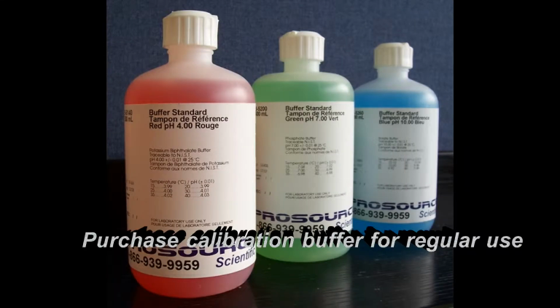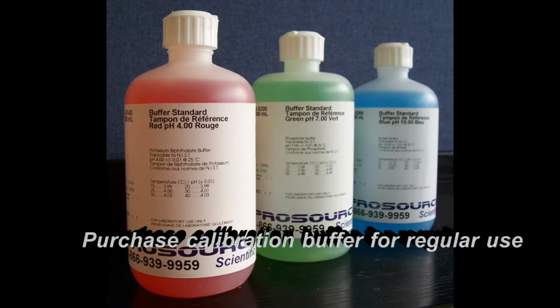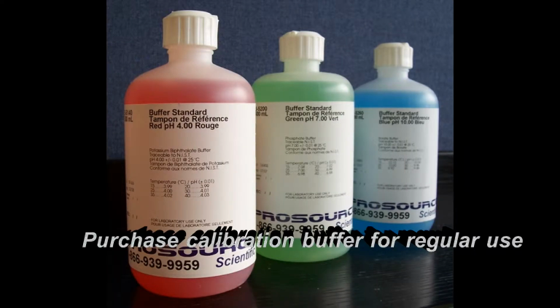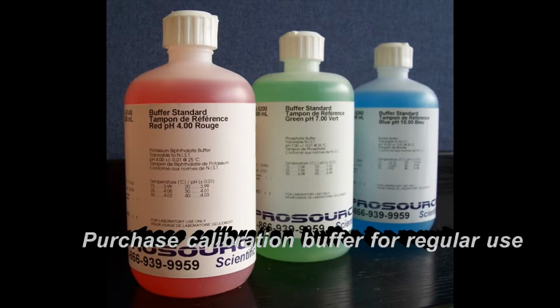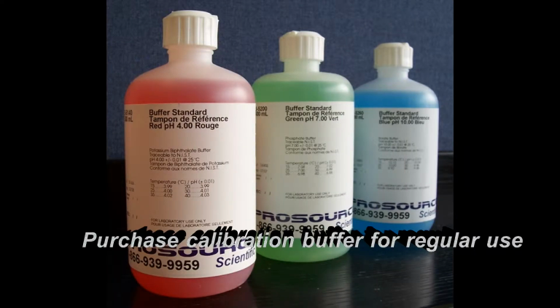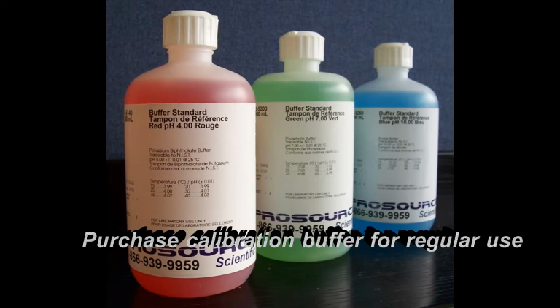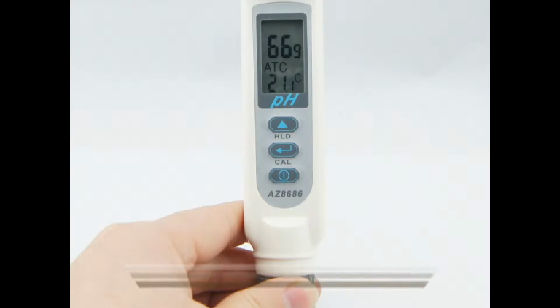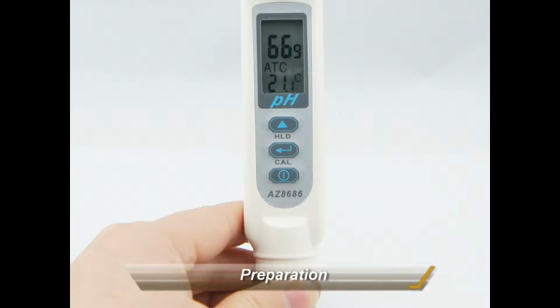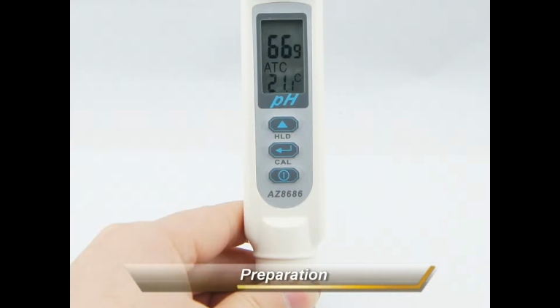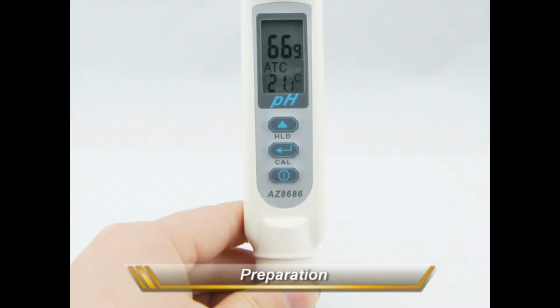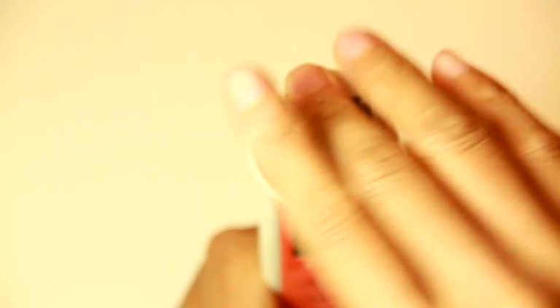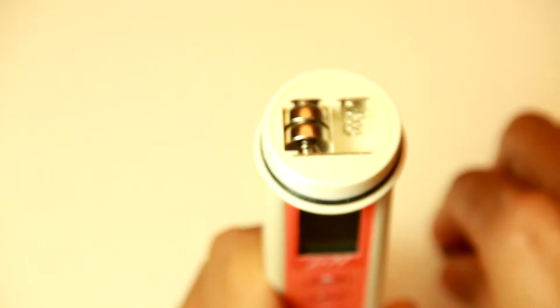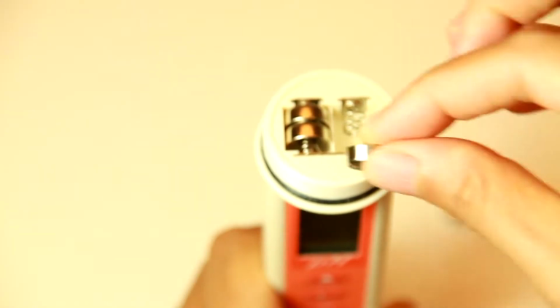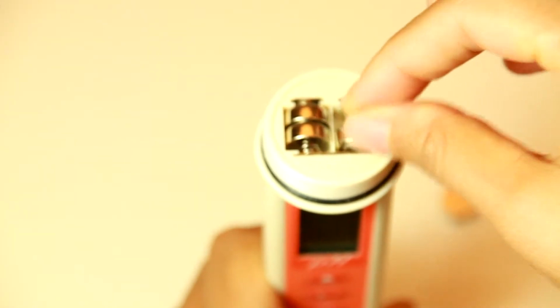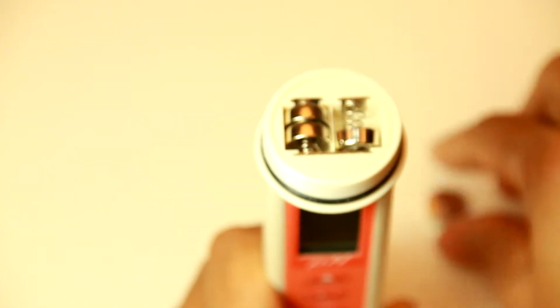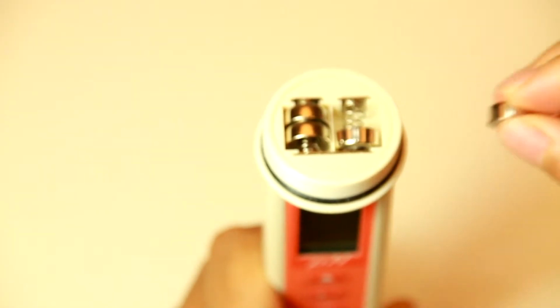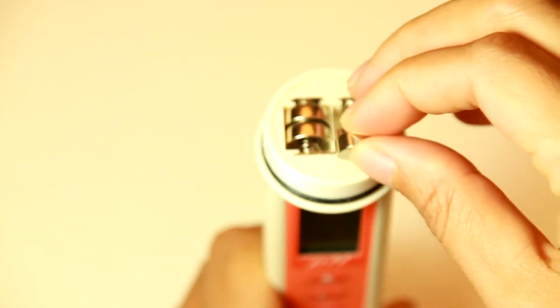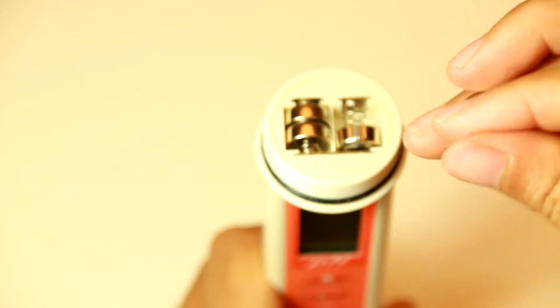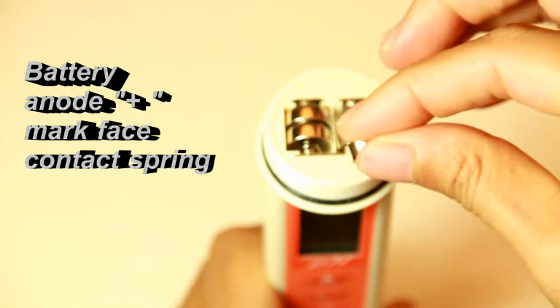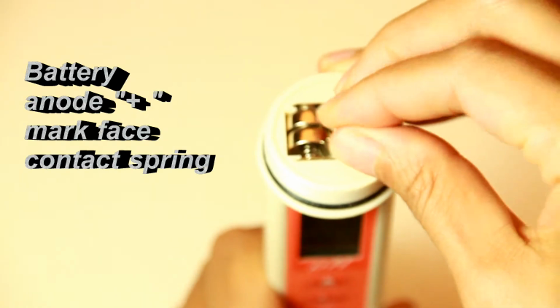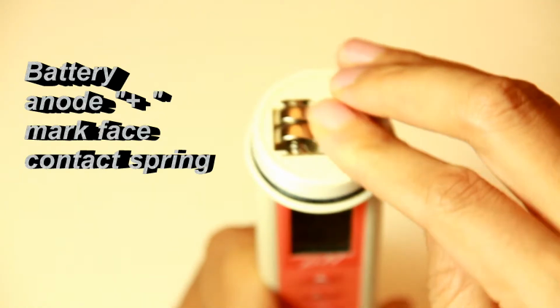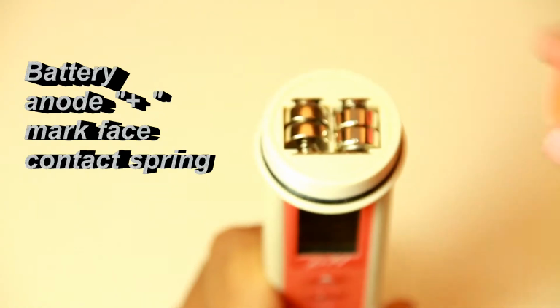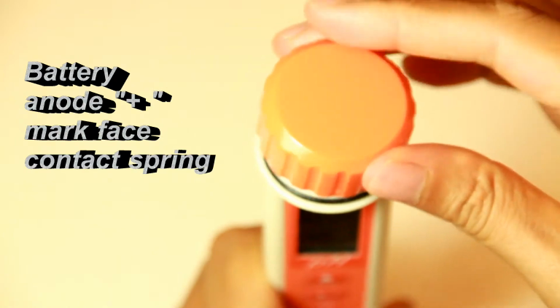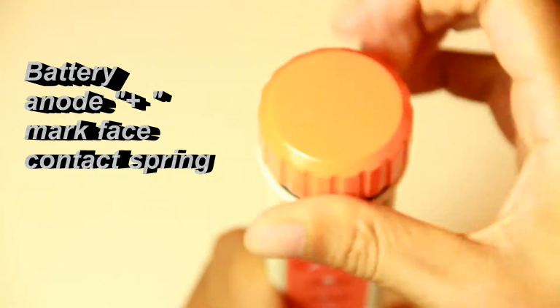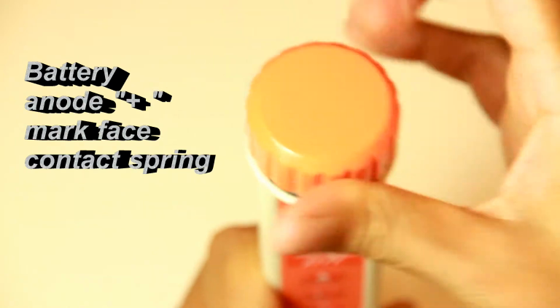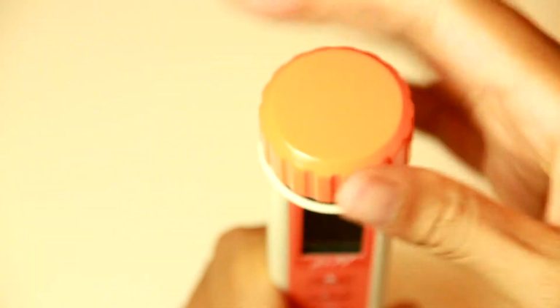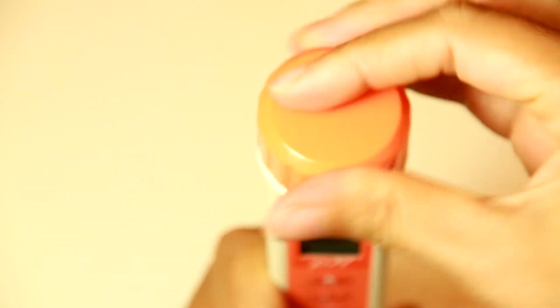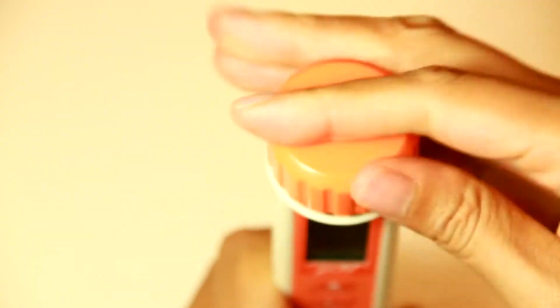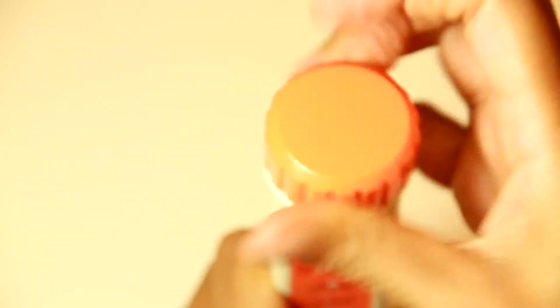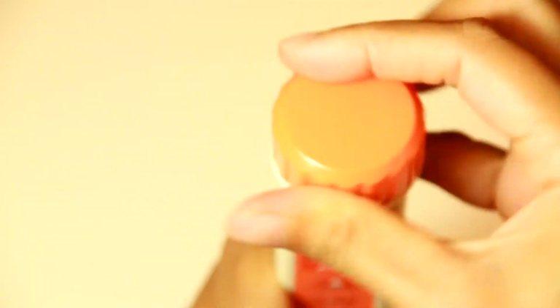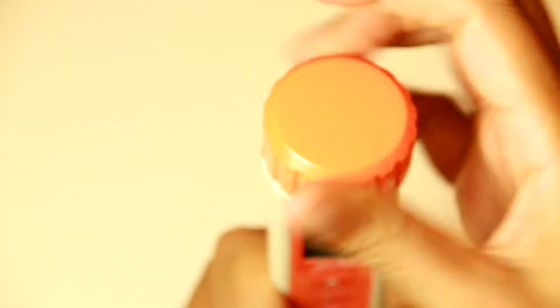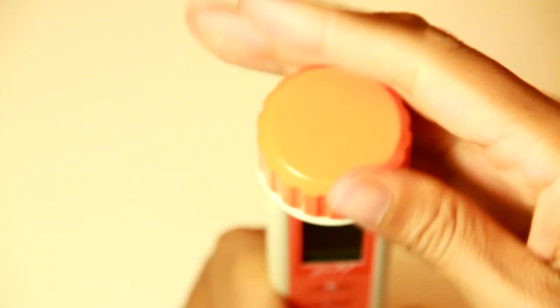Calibration buffer can be purchased locally. To install batteries, insert 4 LR44 batteries with the anode marked side facing the contact spring, then rotate the battery cover clockwise to tighten it.